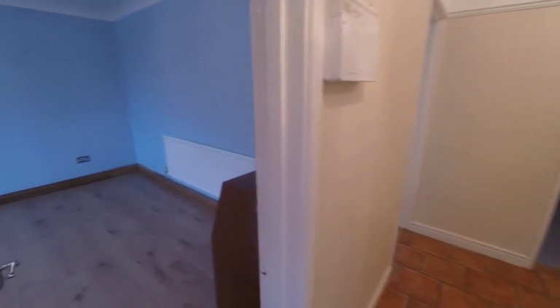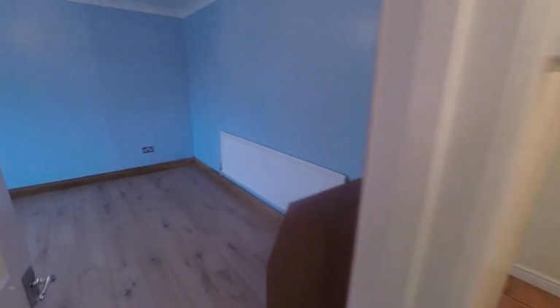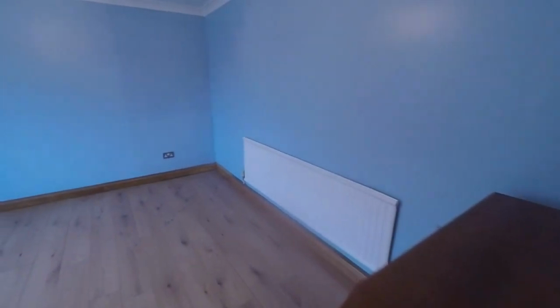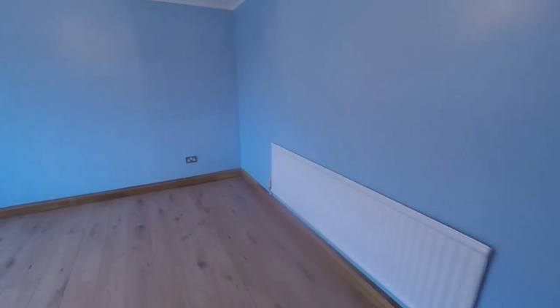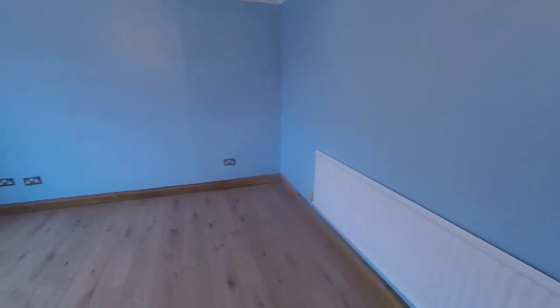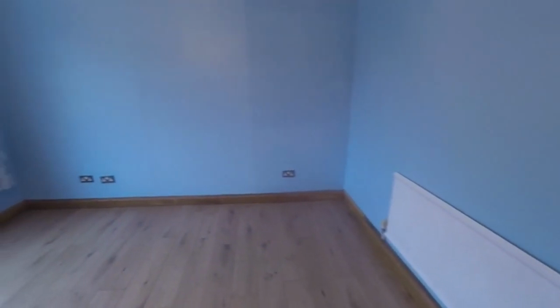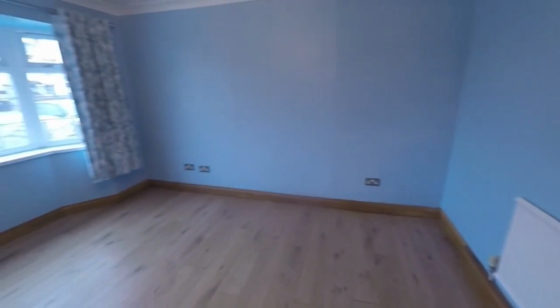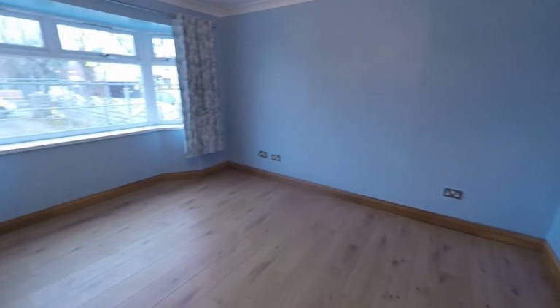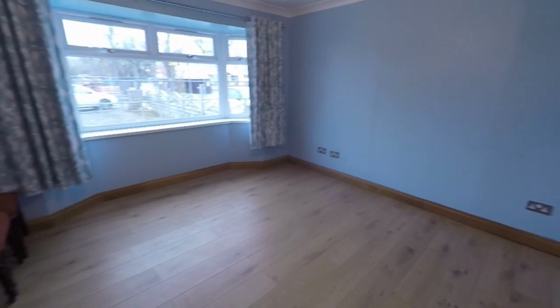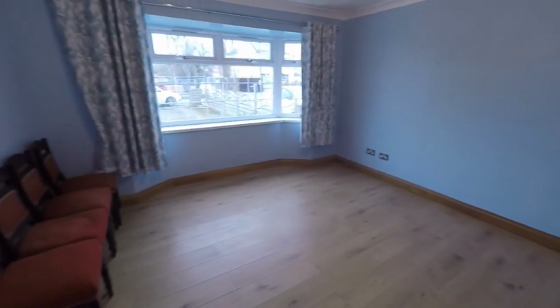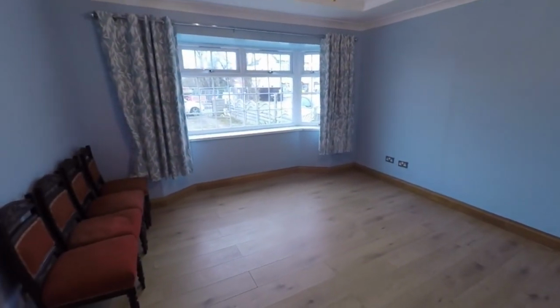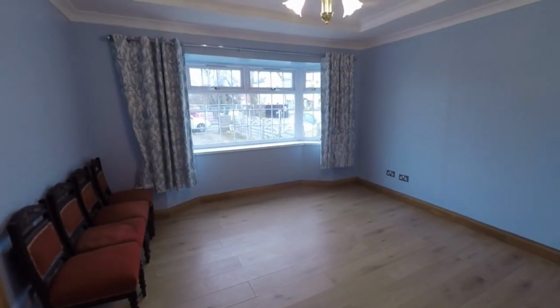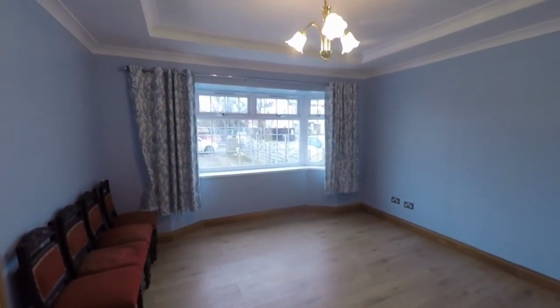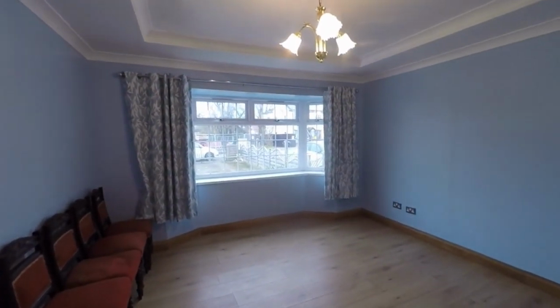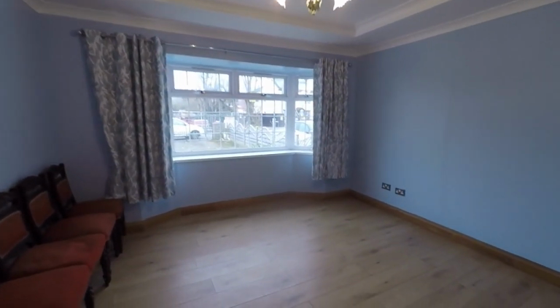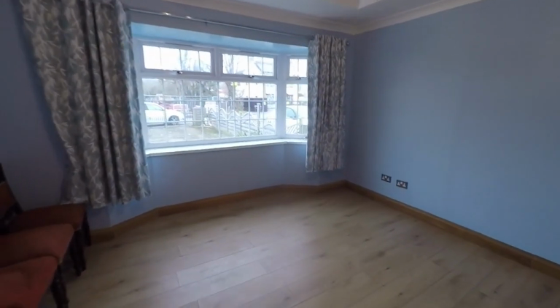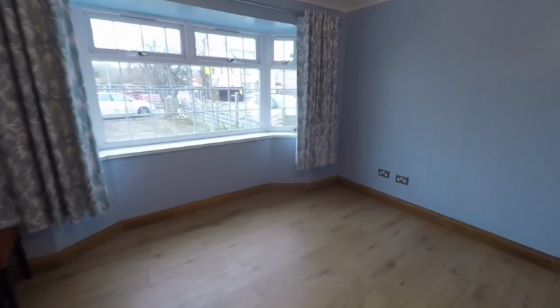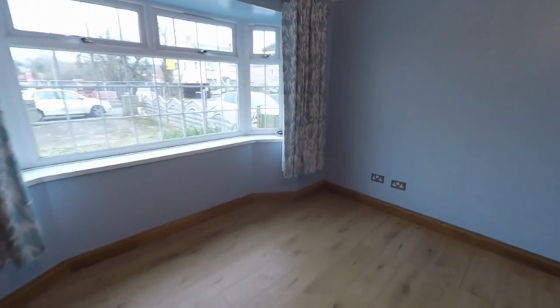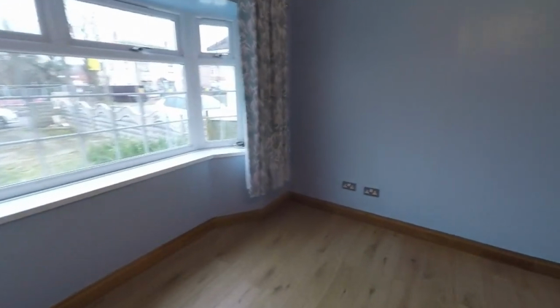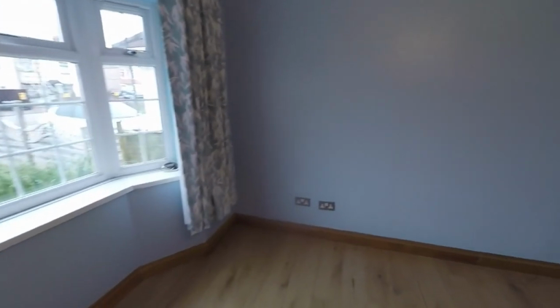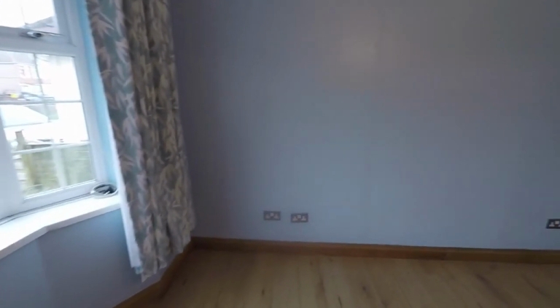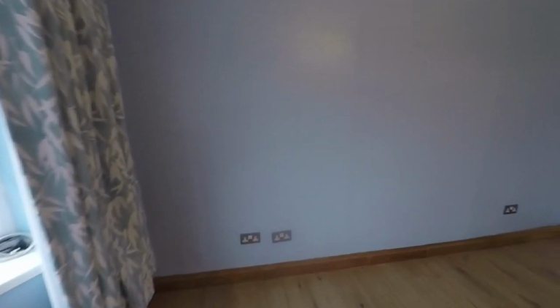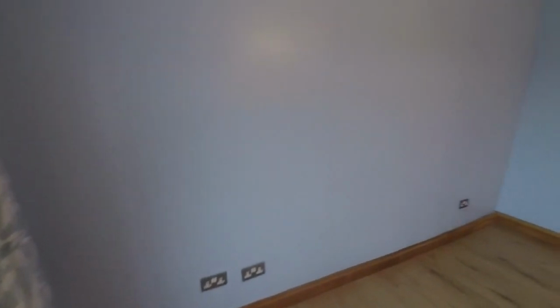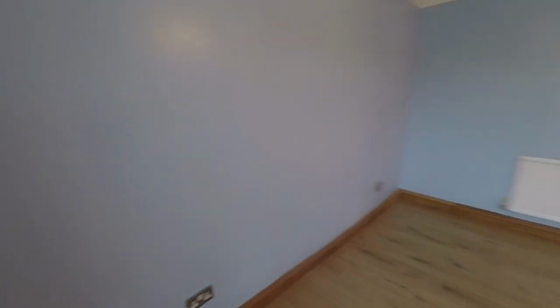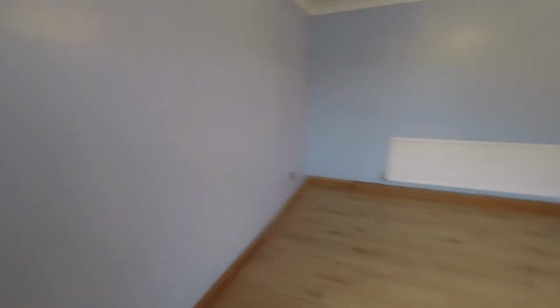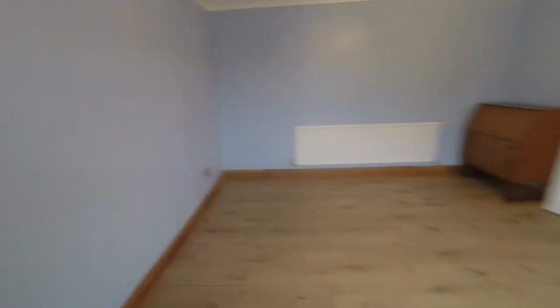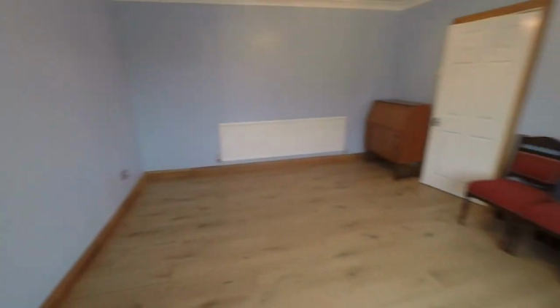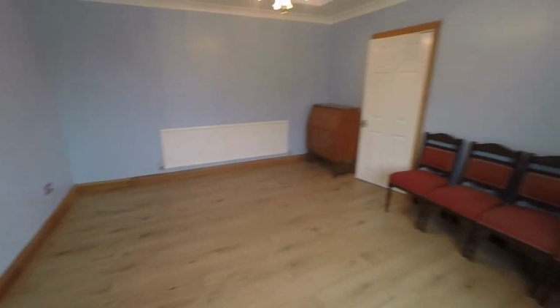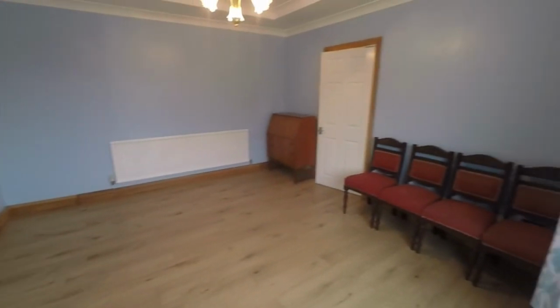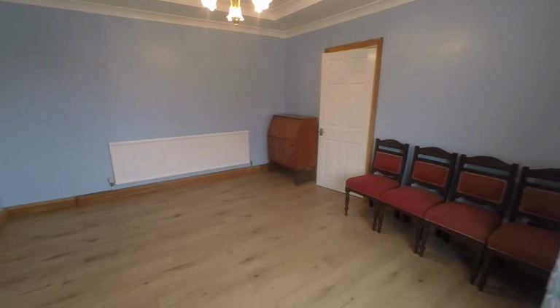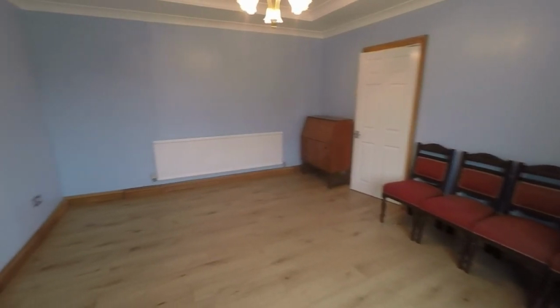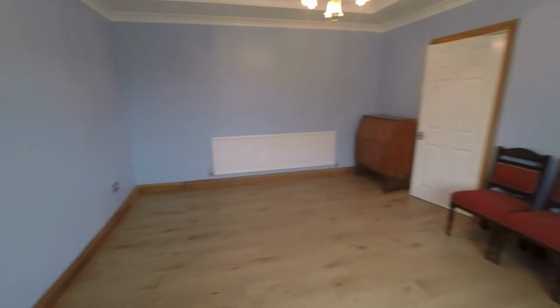This bedroom to the front would be considered the master bedroom. You've got a bay-fronted window, nice tall ceilings, and plenty of space to accommodate a double bed or even a king-size bed, as well as bedroom furniture.